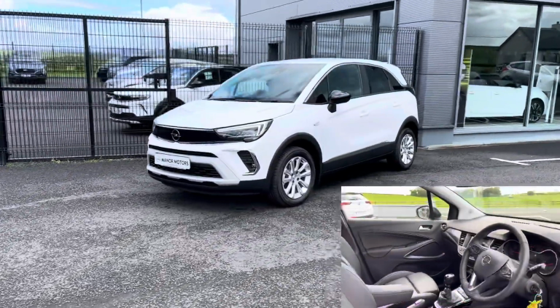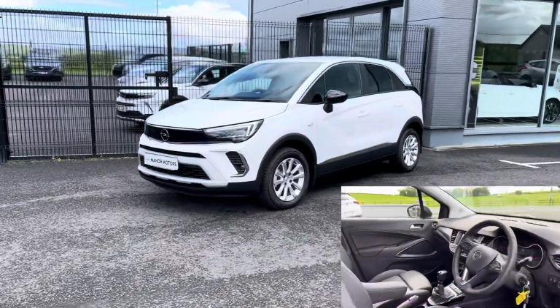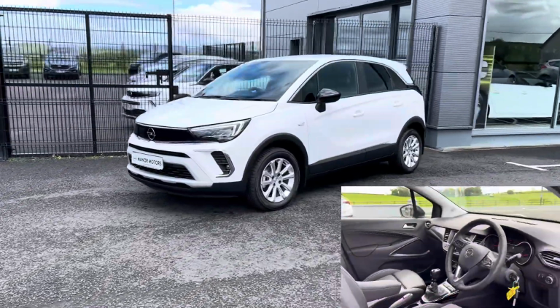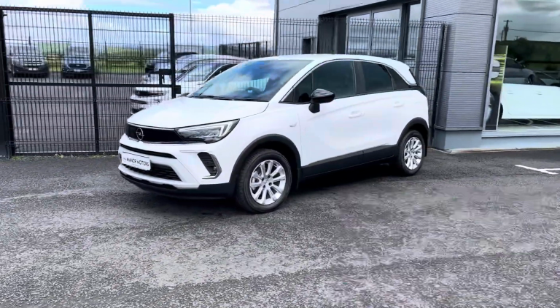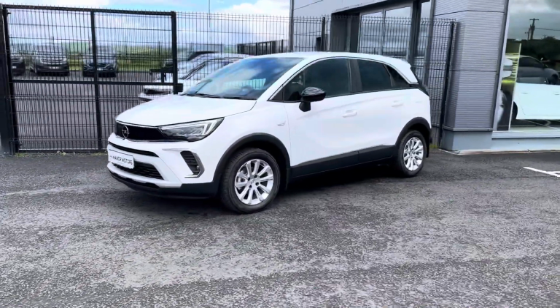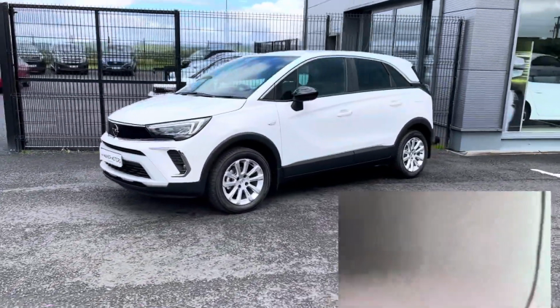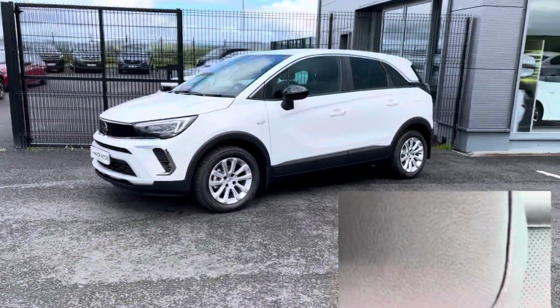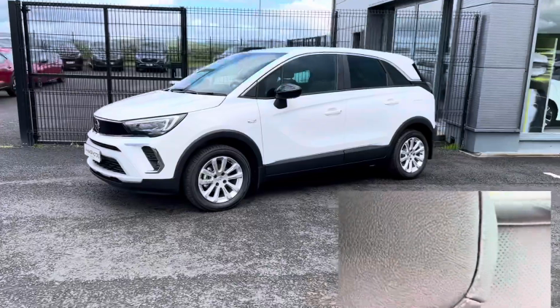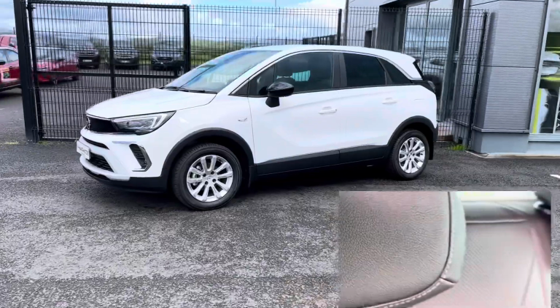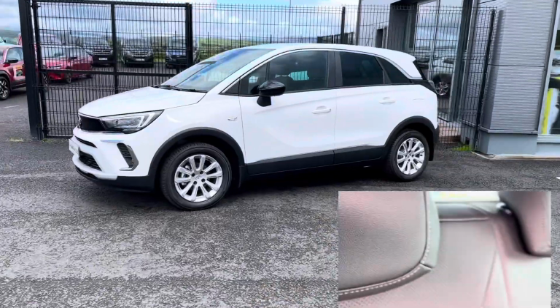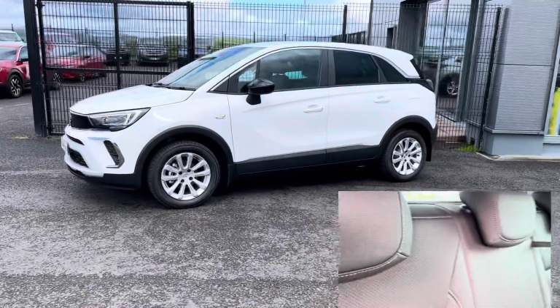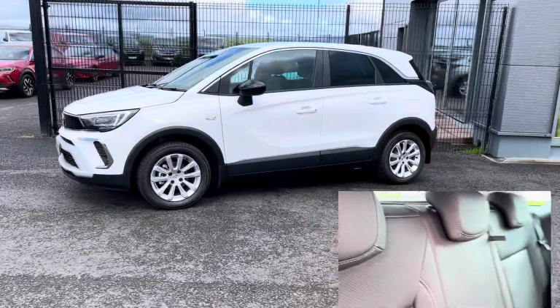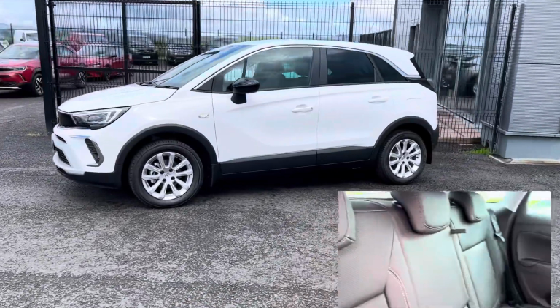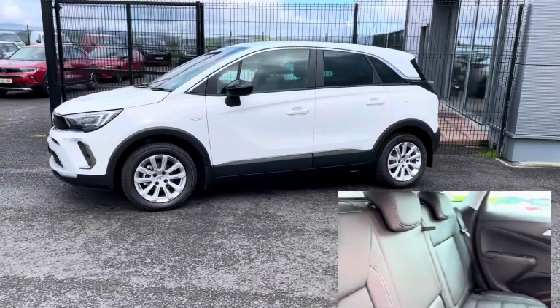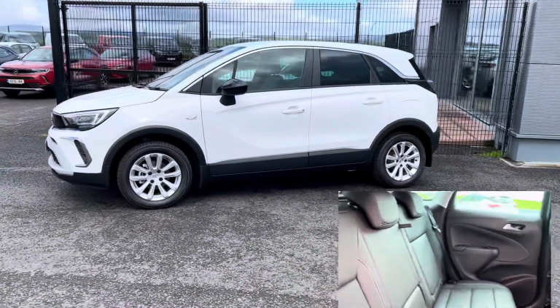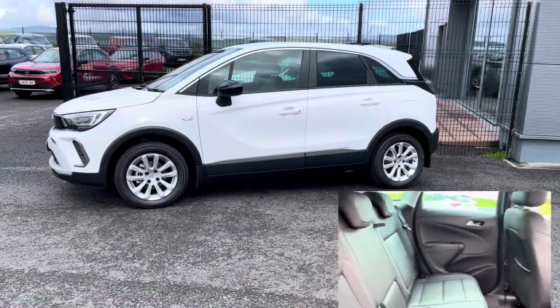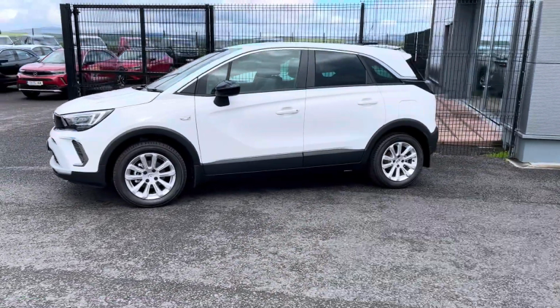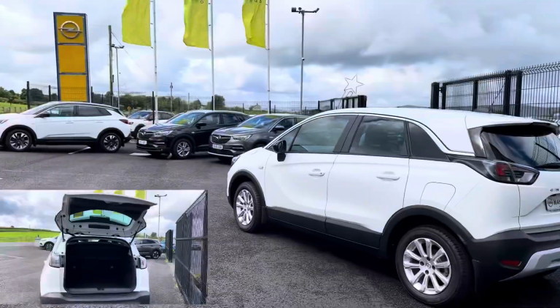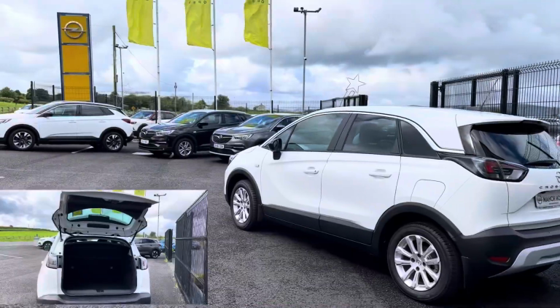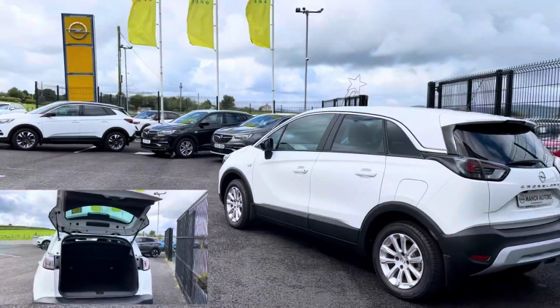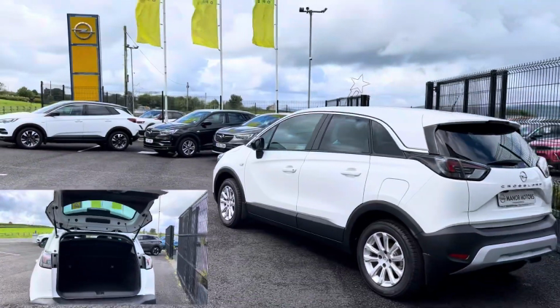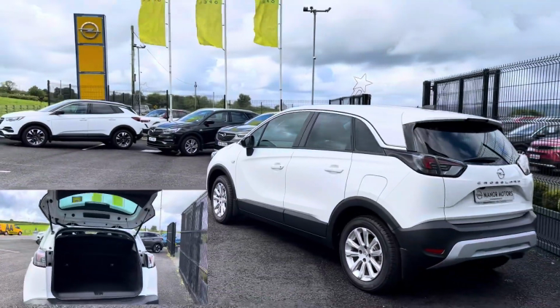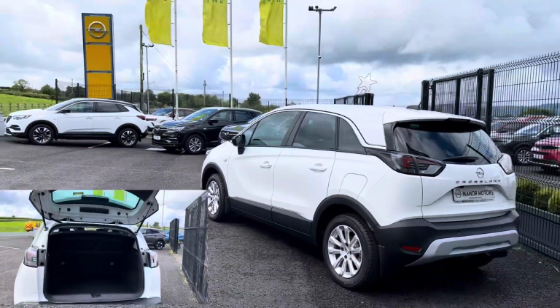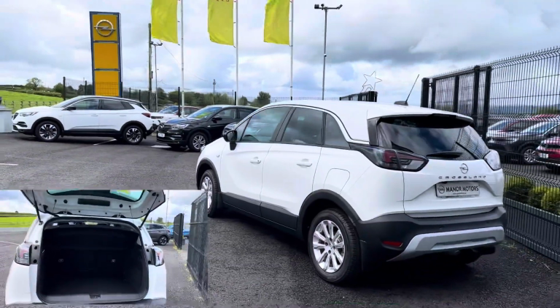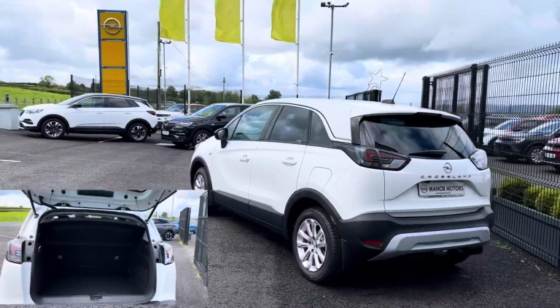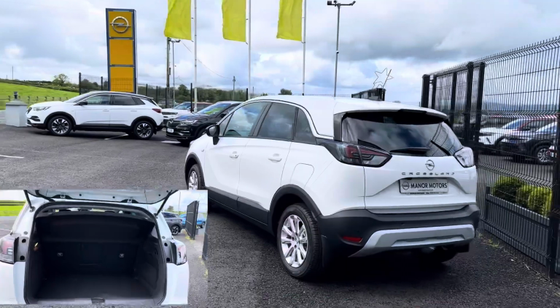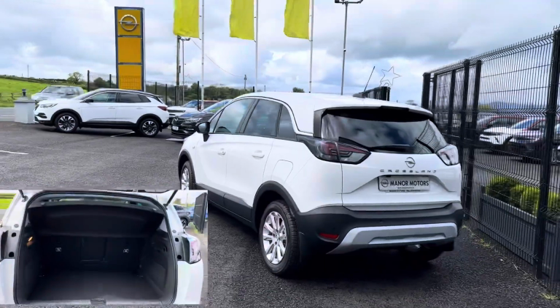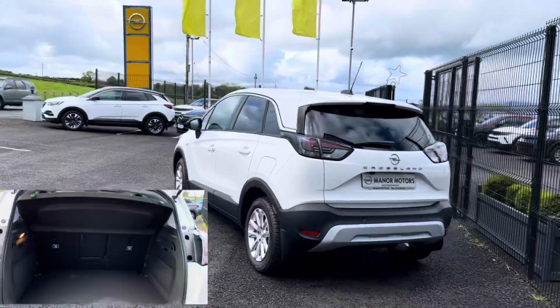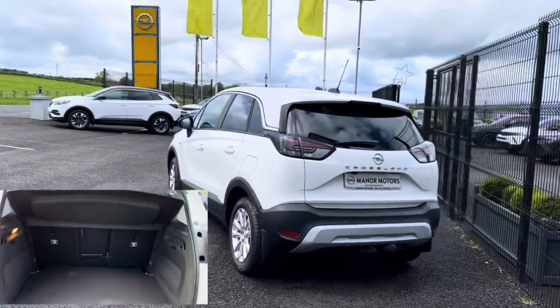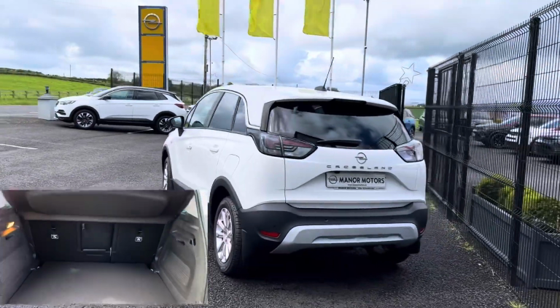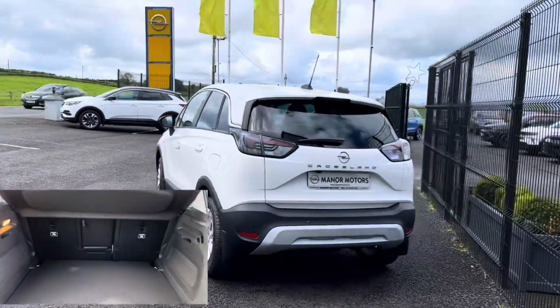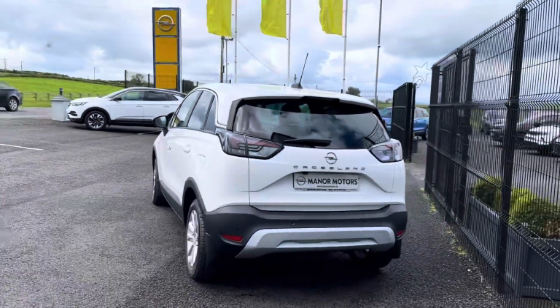Touchscreen entertainment system with Apple CarPlay and Android Auto, full leather interior with heated seats and heated steering wheel, reversing camera and parking sensors.